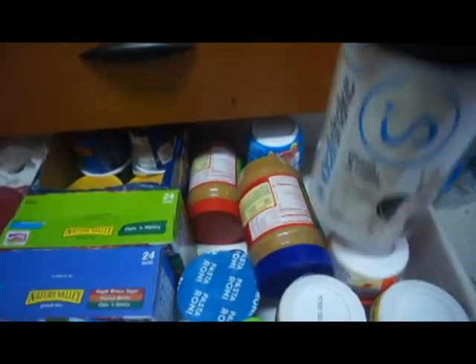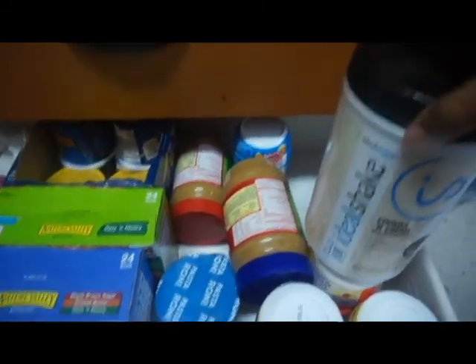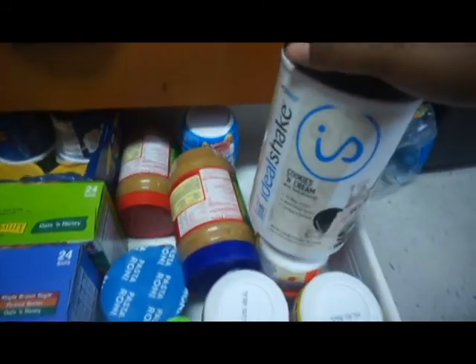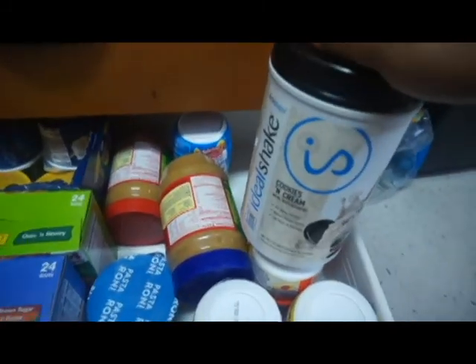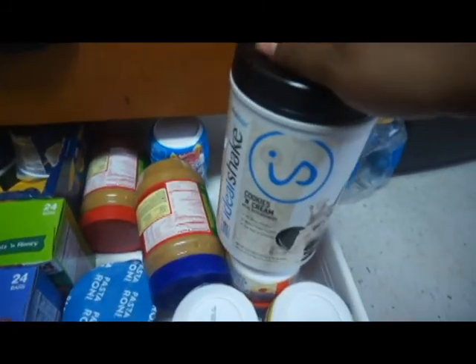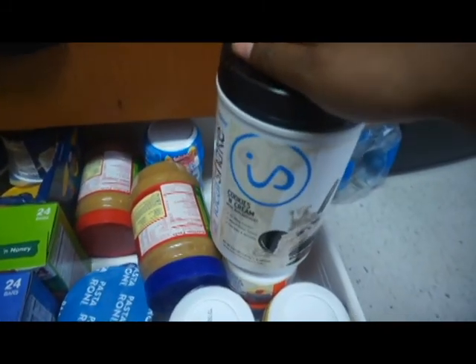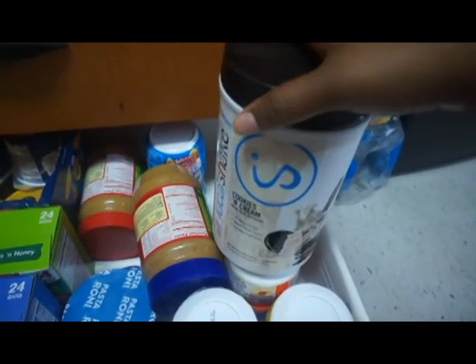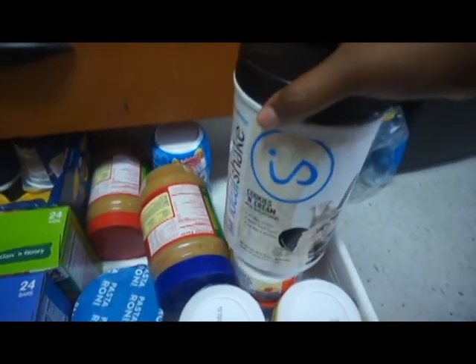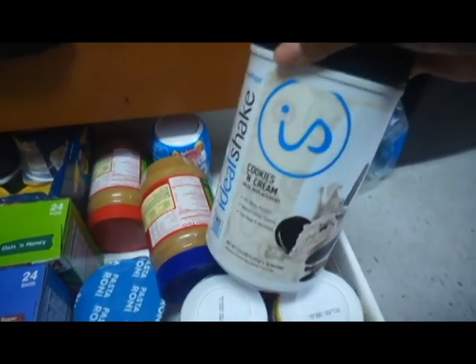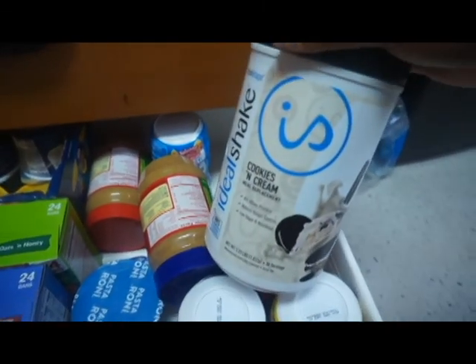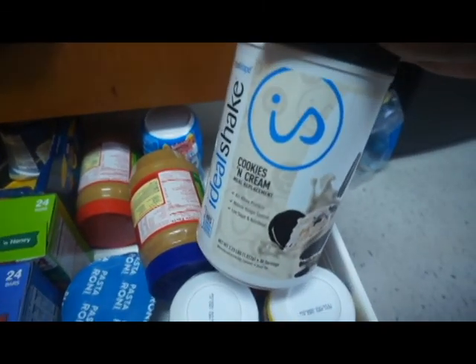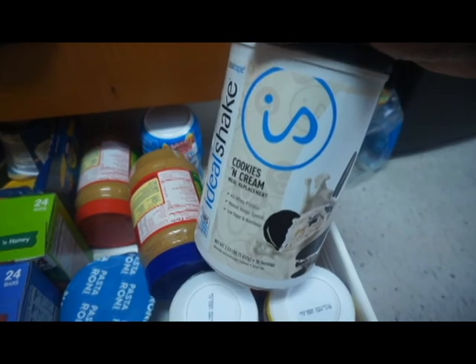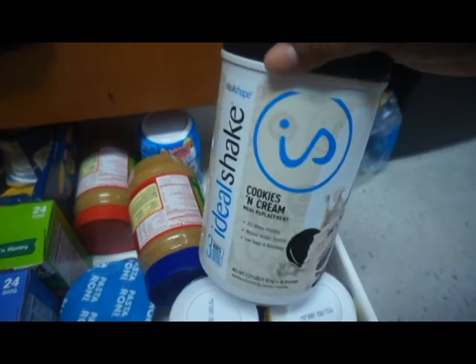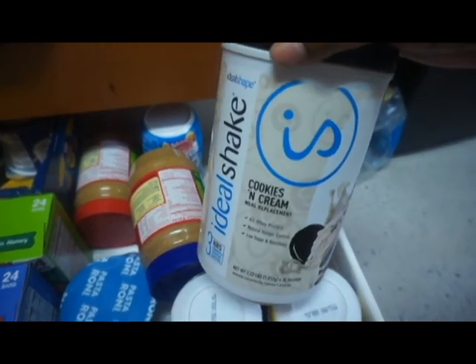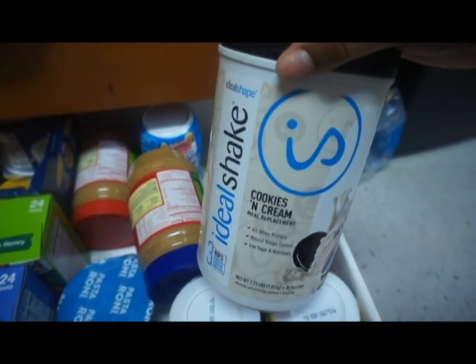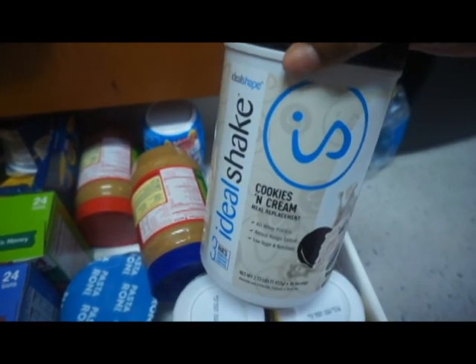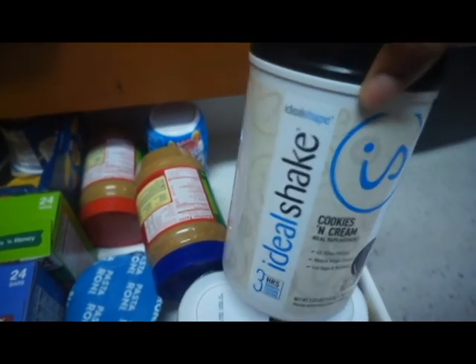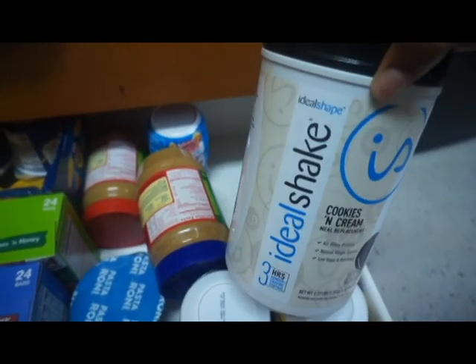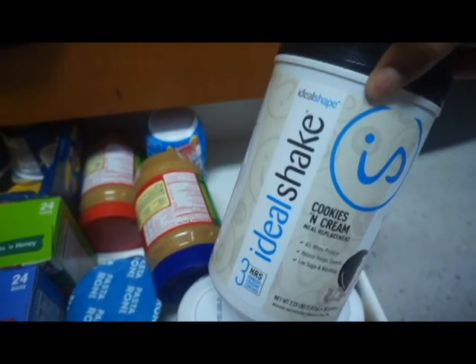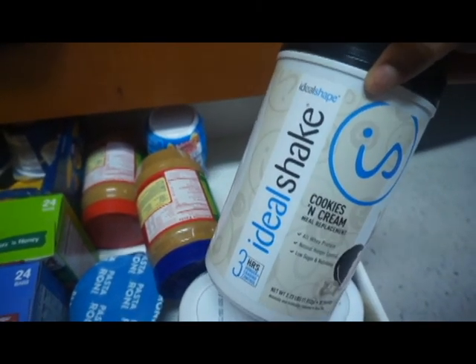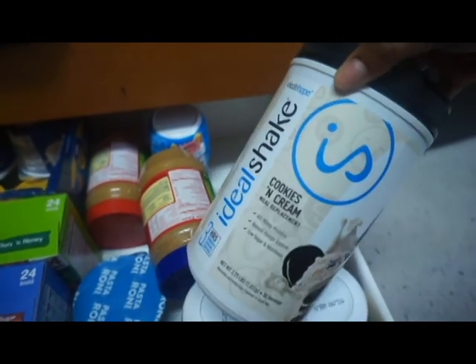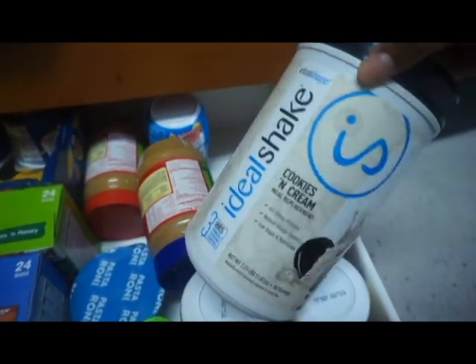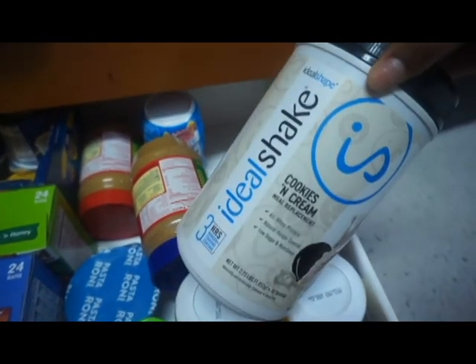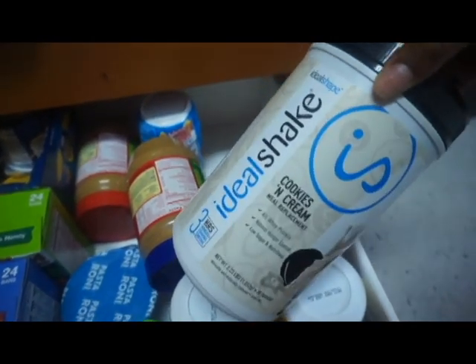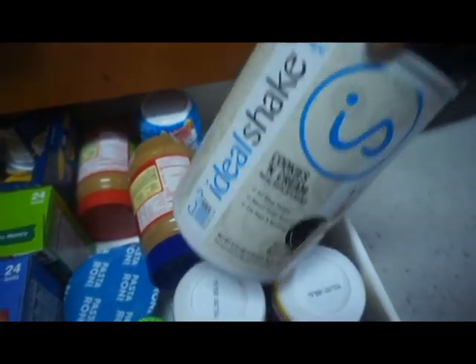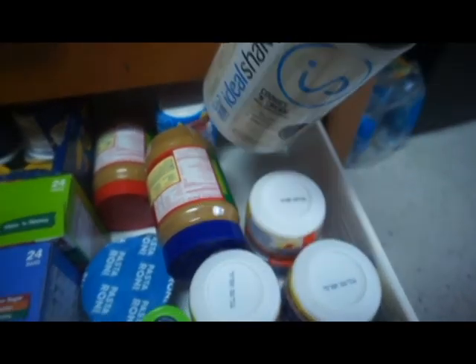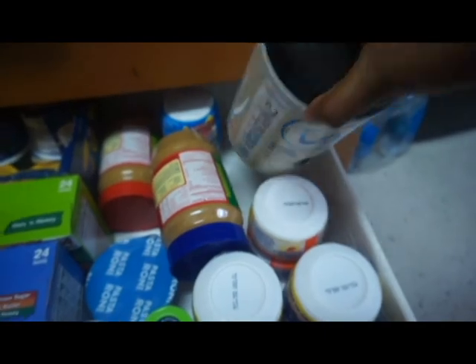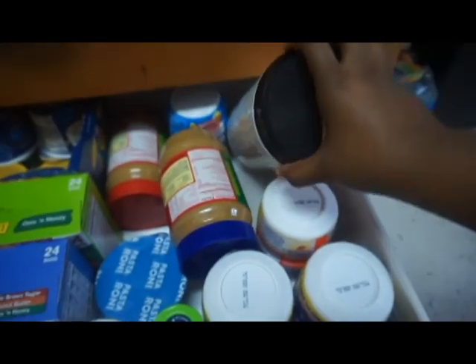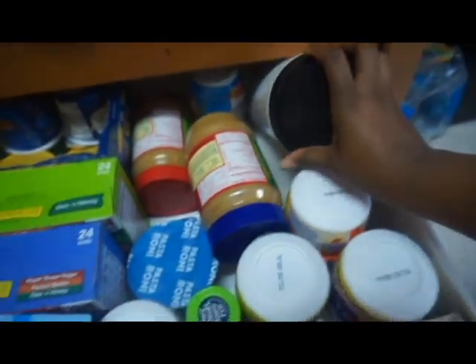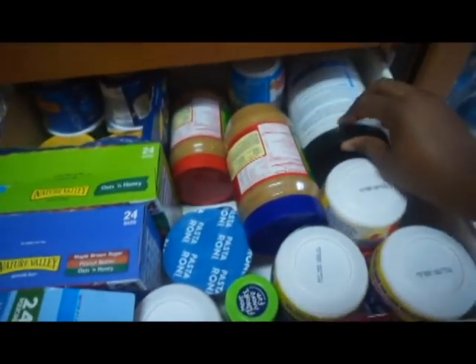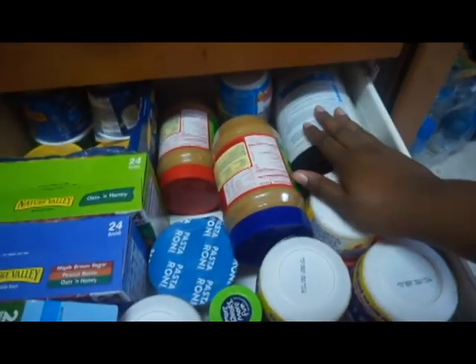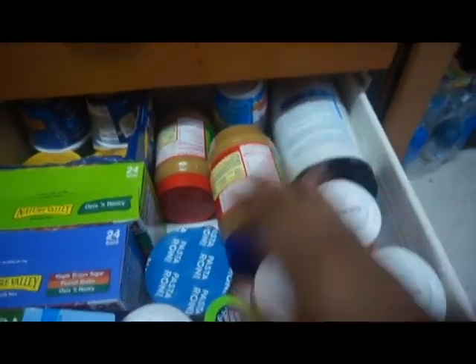You guys should really check out this company — they make great tasting meal replacement shakes. The link will be in the description.